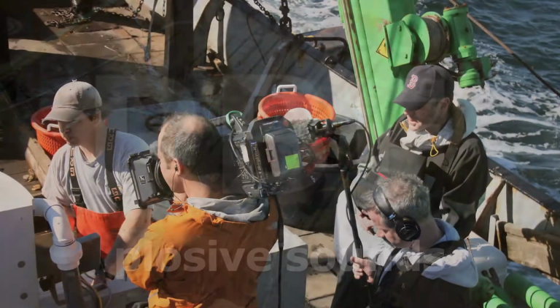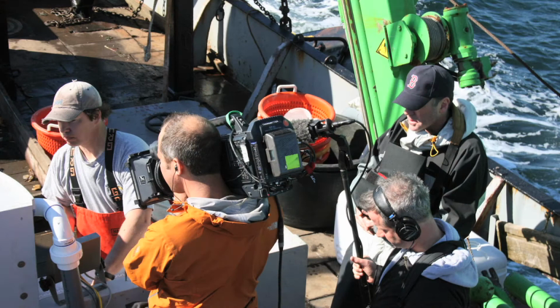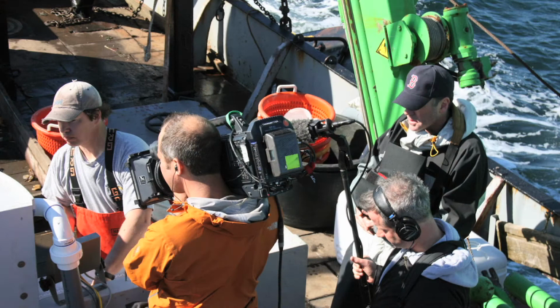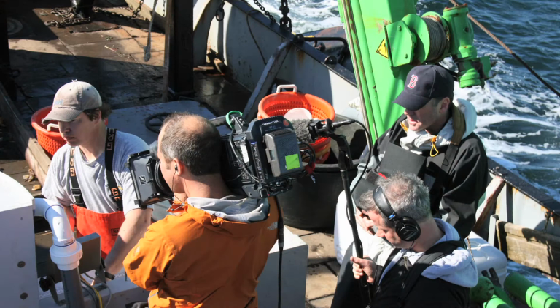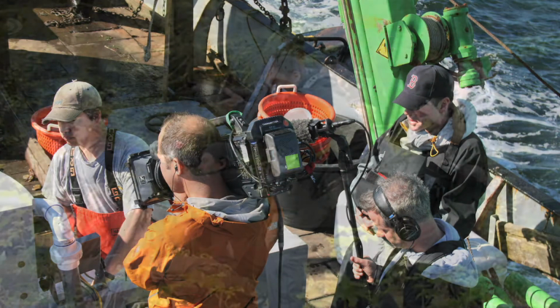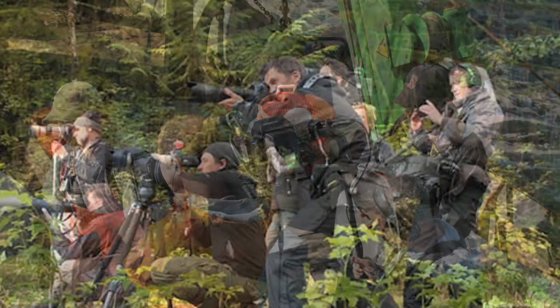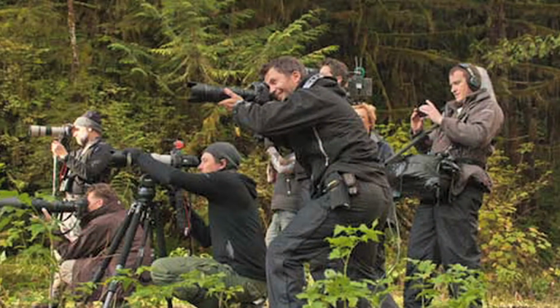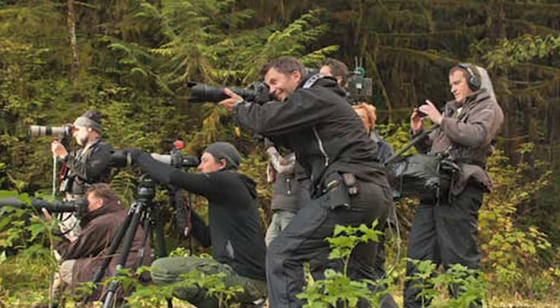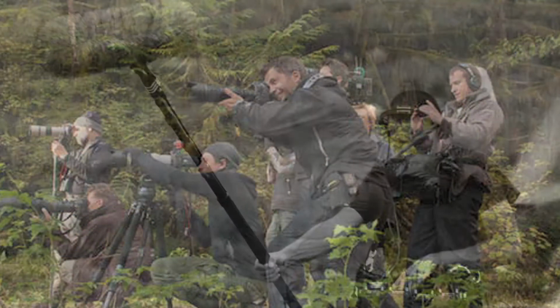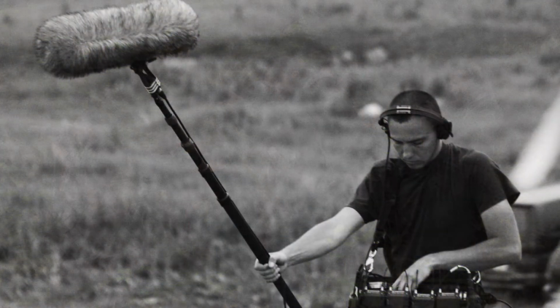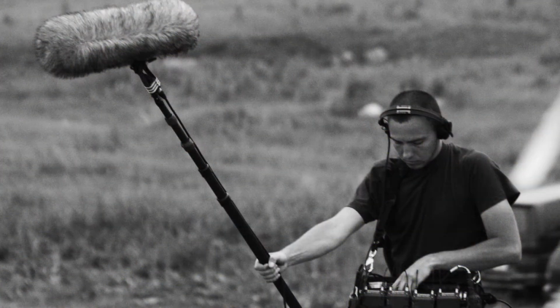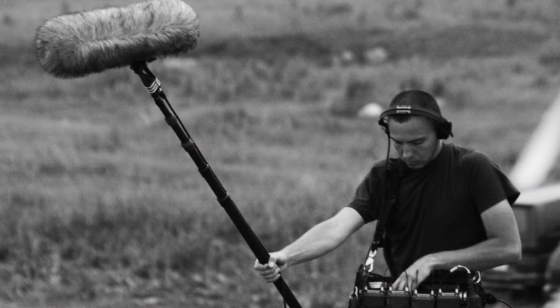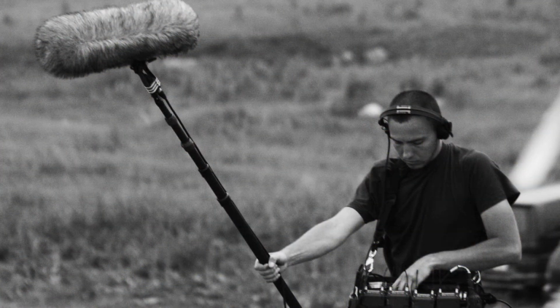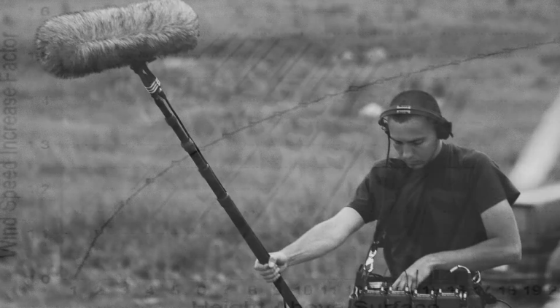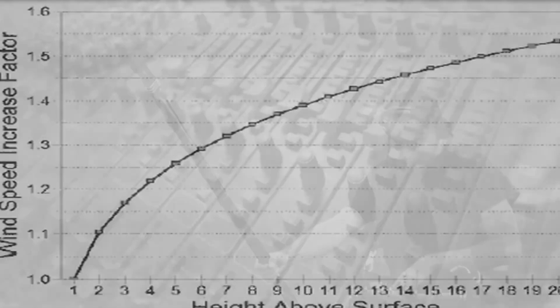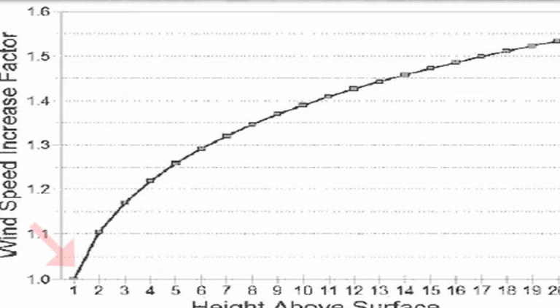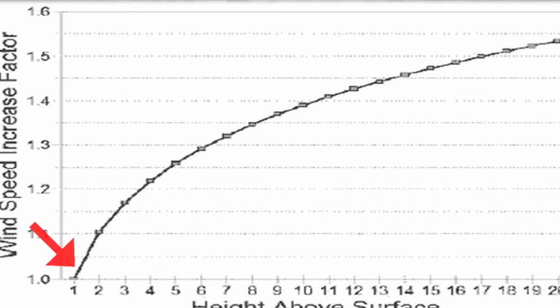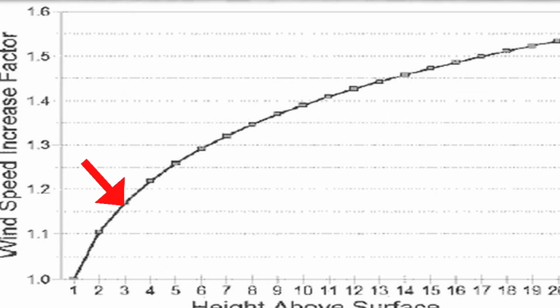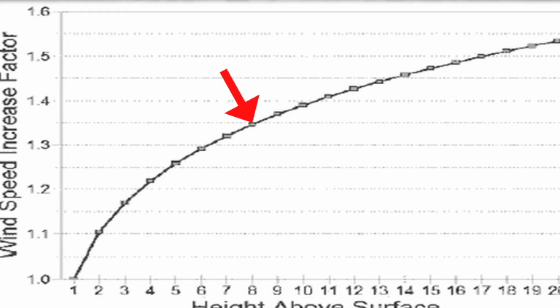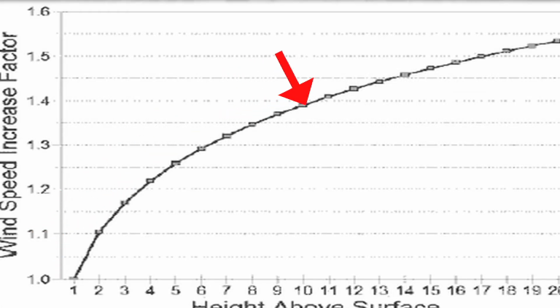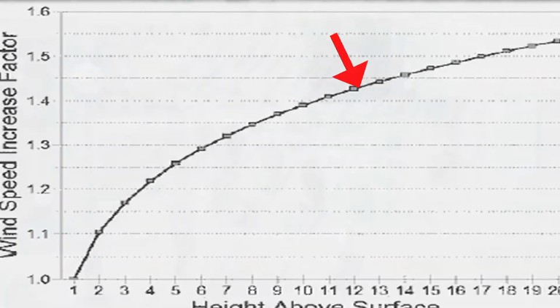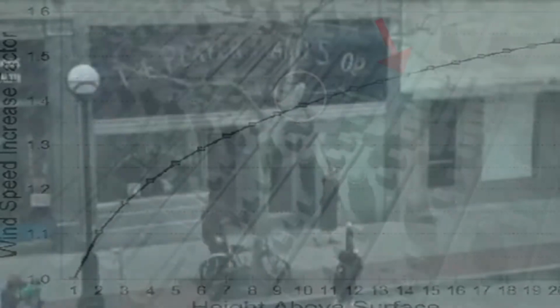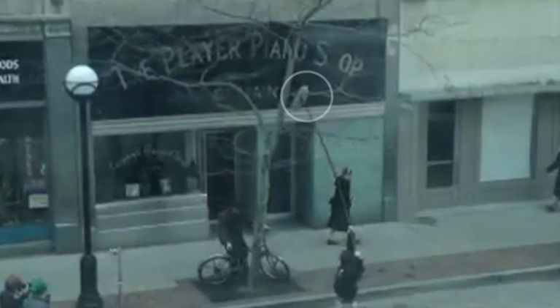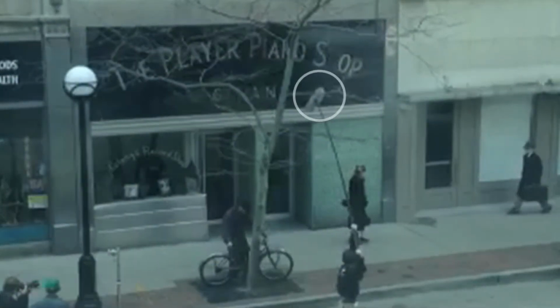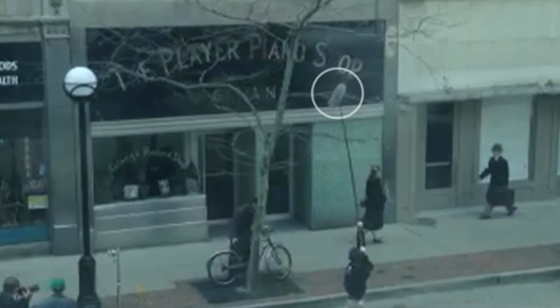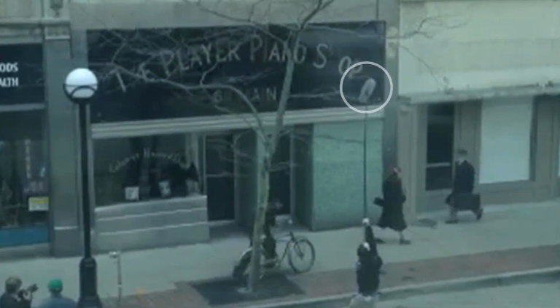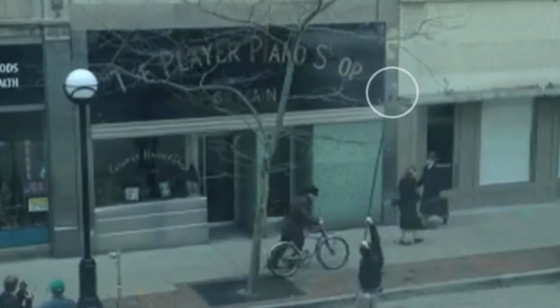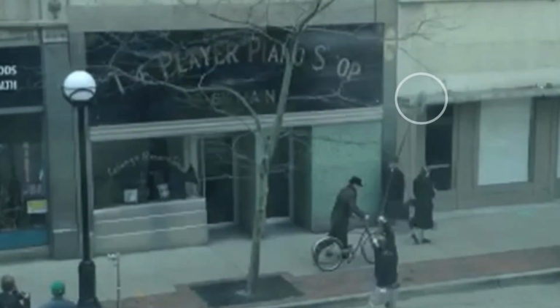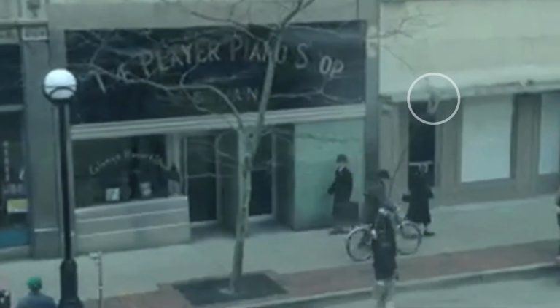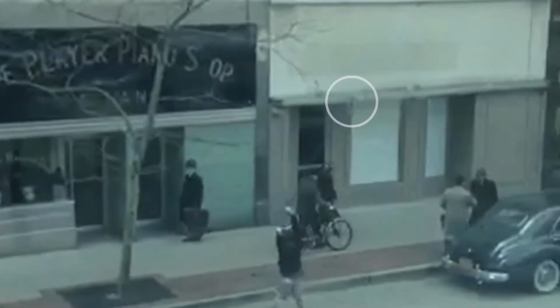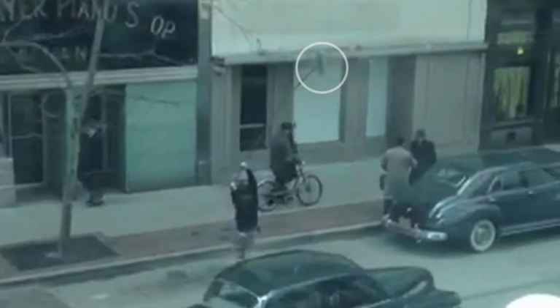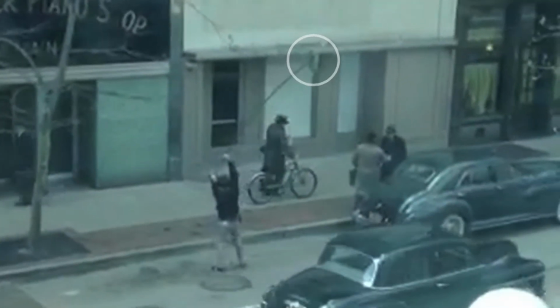In field recordings, like production dialogue for movies that are shot outdoors, windscreens do protect mics from wind noise. Since wind velocity is zero at ground level and increases with height, mics like booms that are often held above the actors can be more susceptible to wind noise.